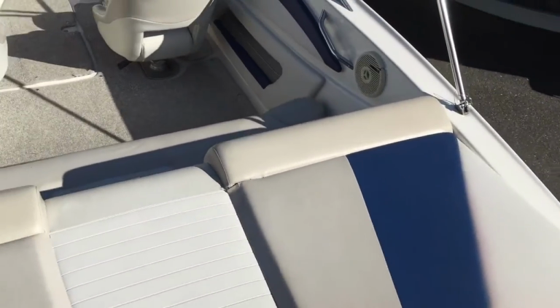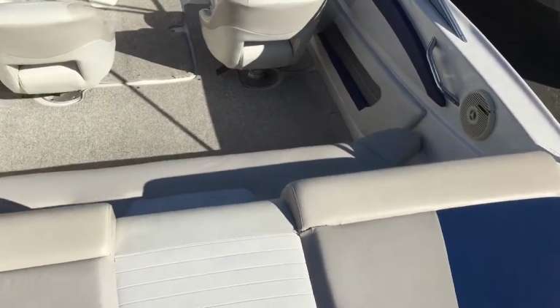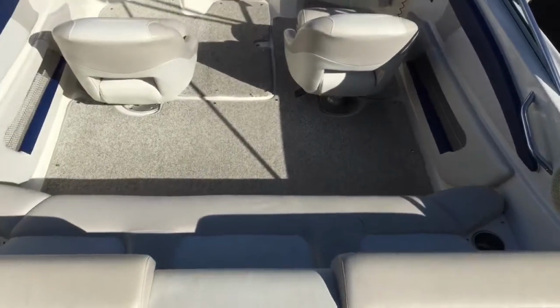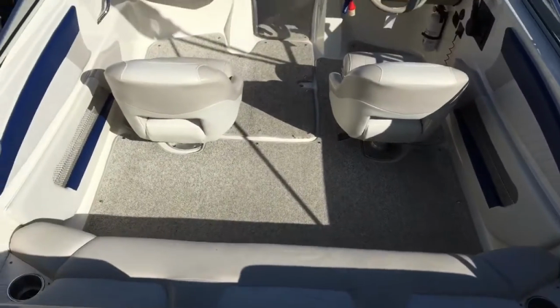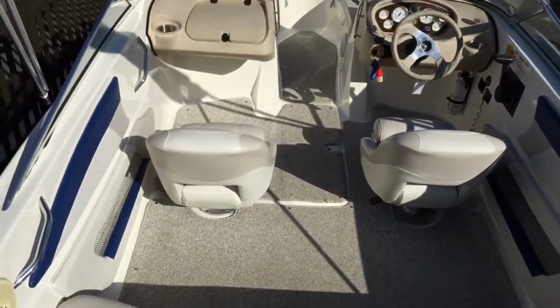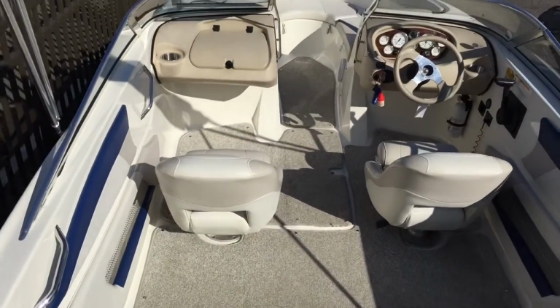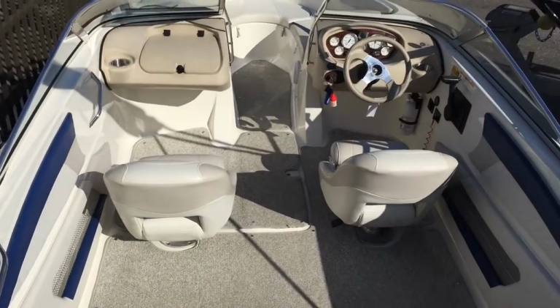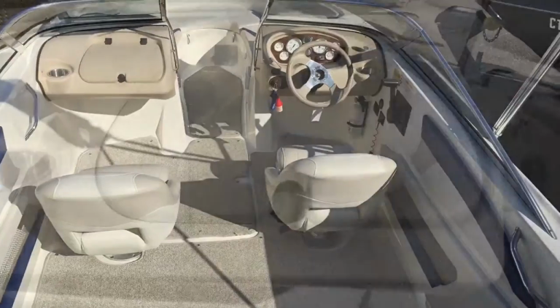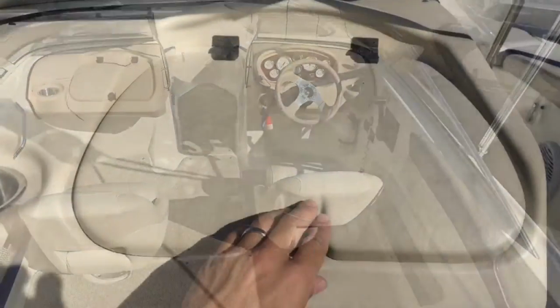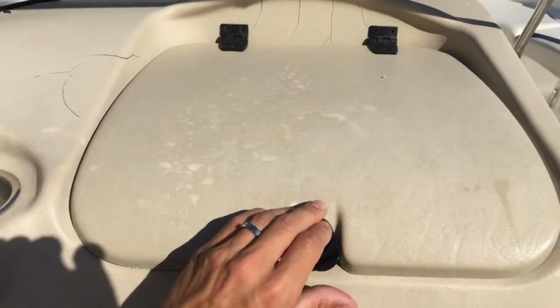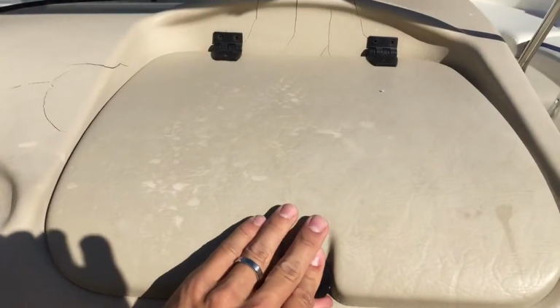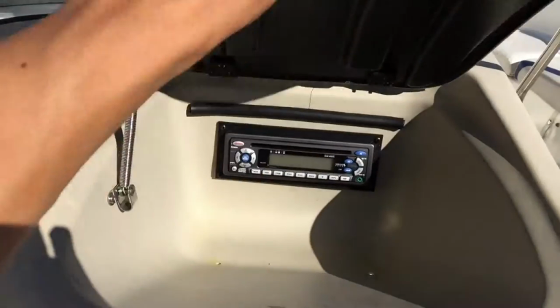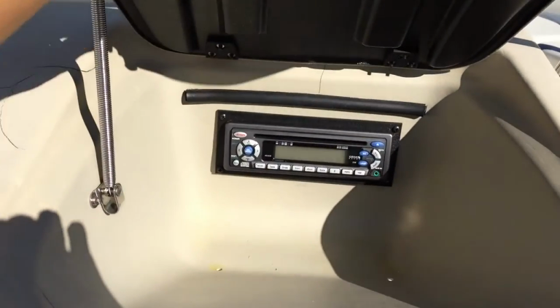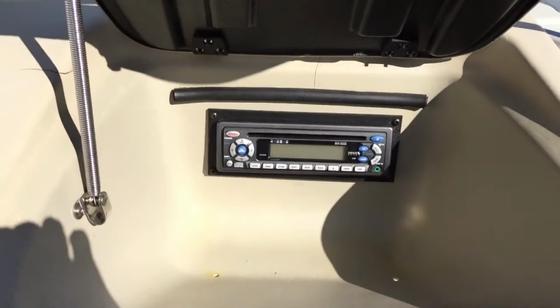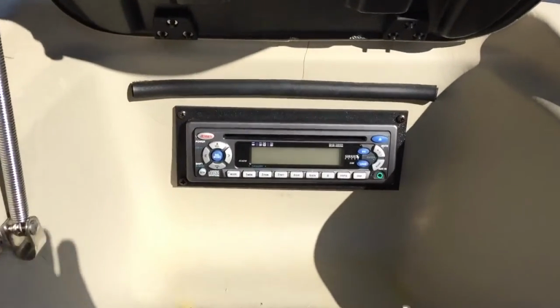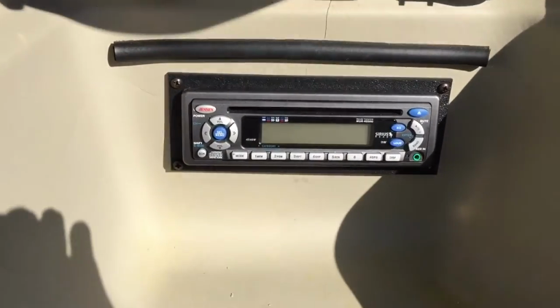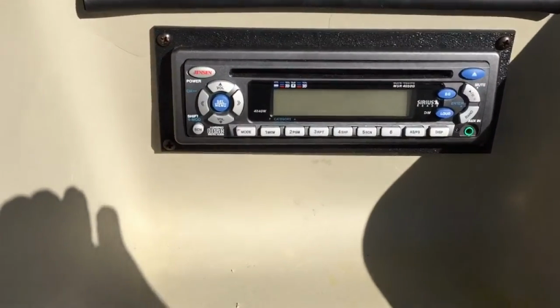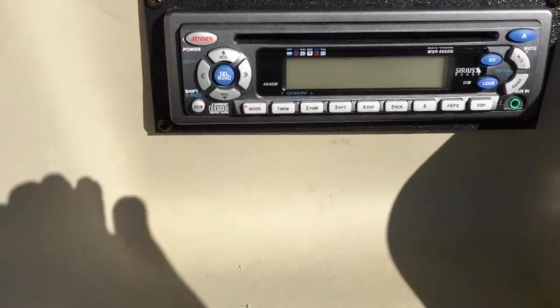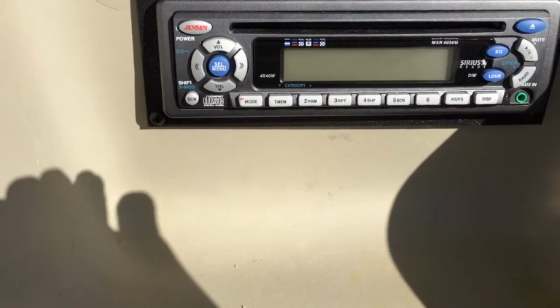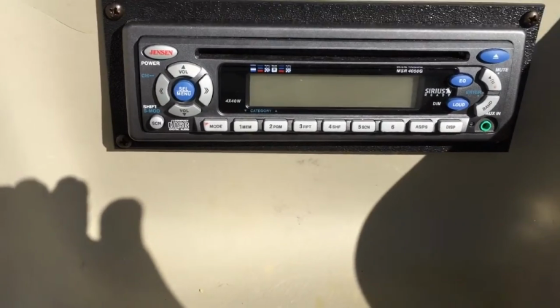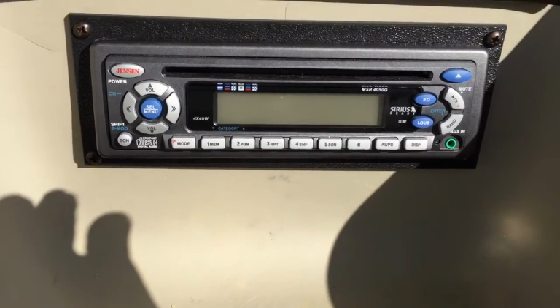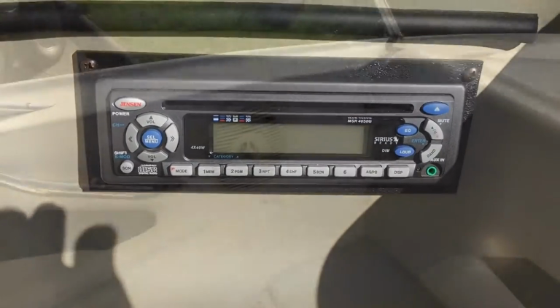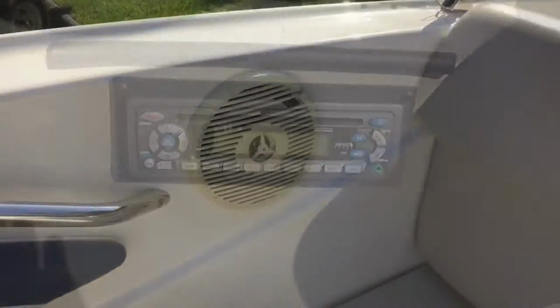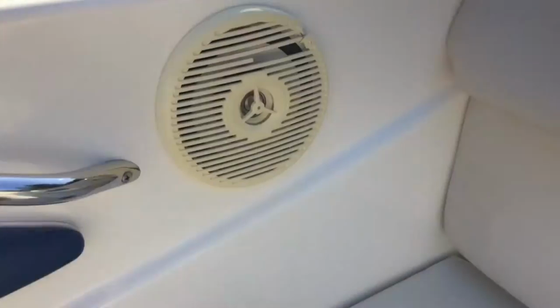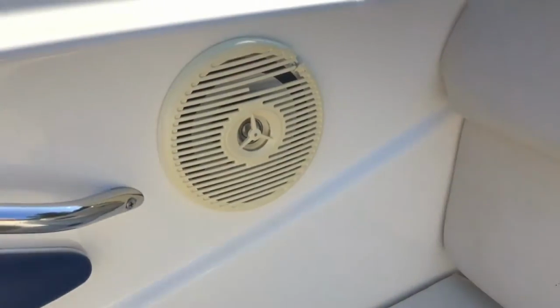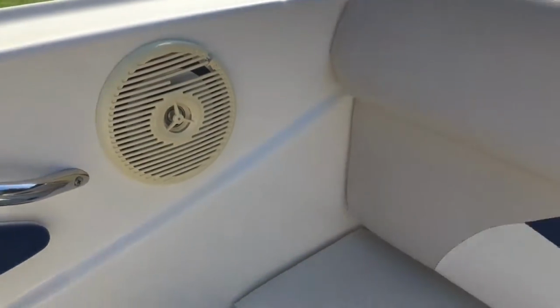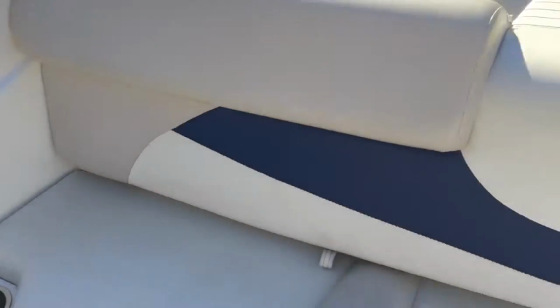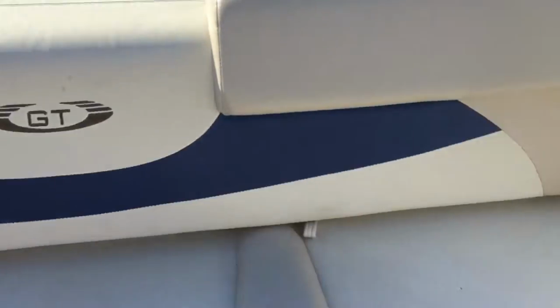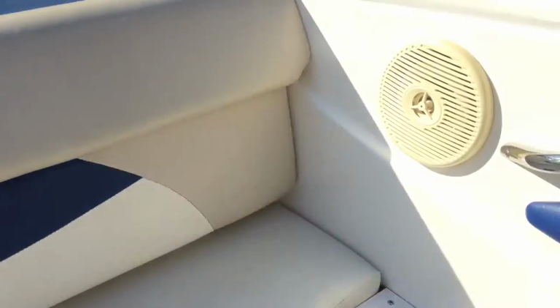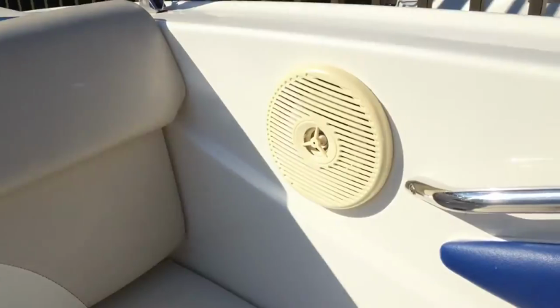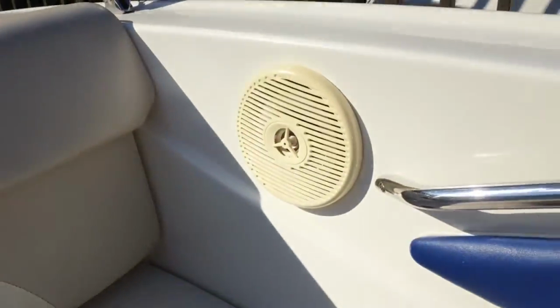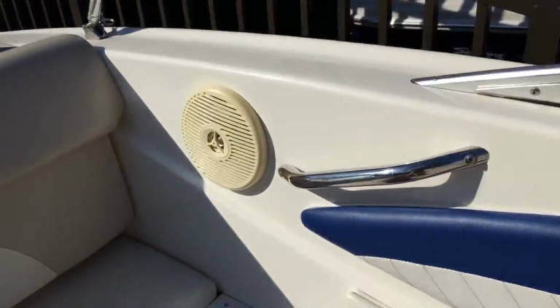Inside the cockpit there's a bench seat with two captain's chairs. Inside the glove box there's plenty of storage as well as access to the head unit for the radio and CD player. Speakers are located inside the cockpit as well as in the bow.